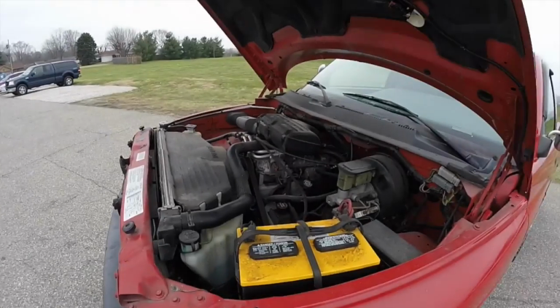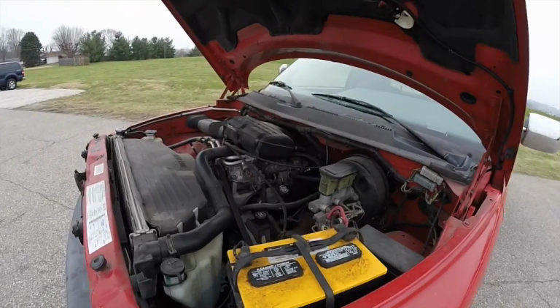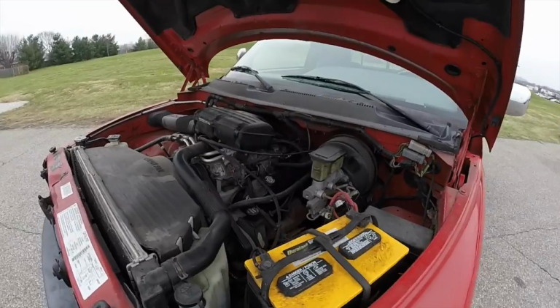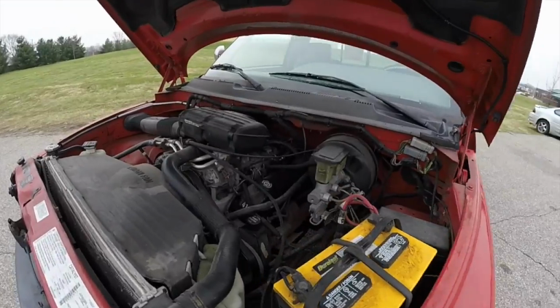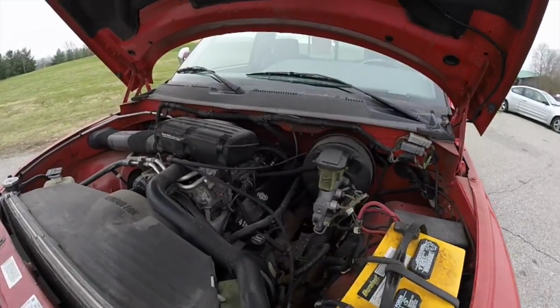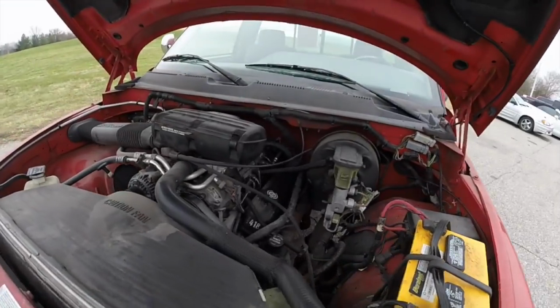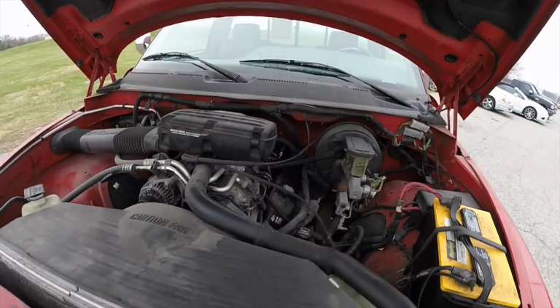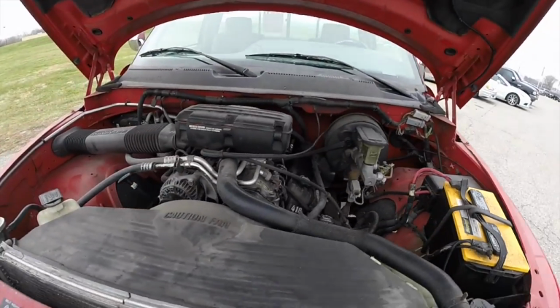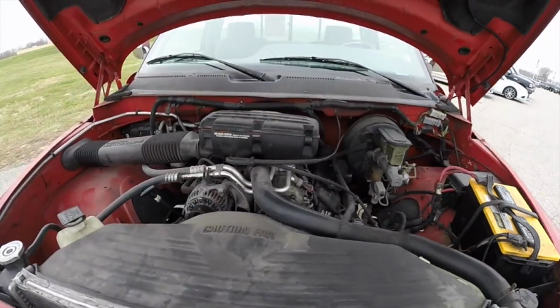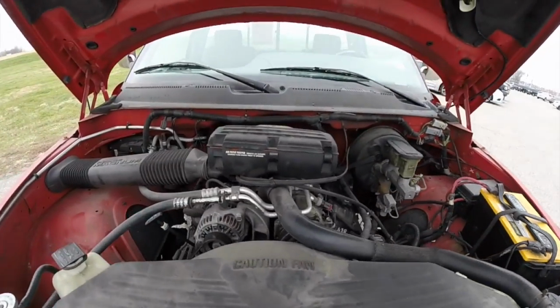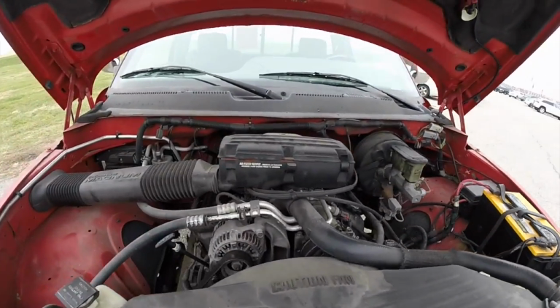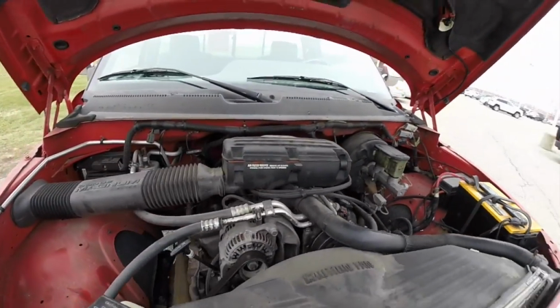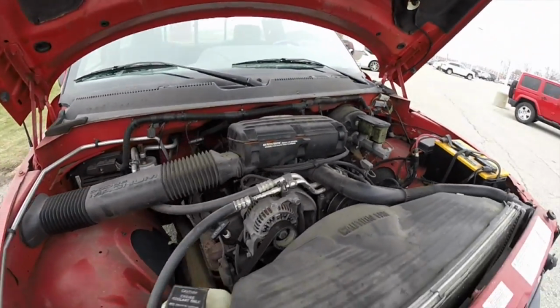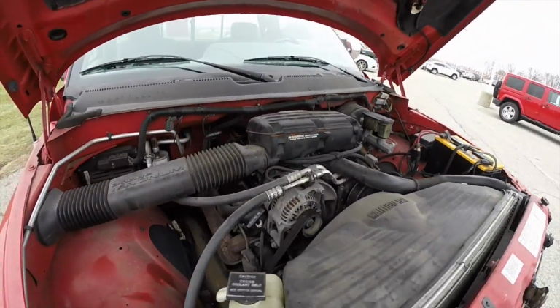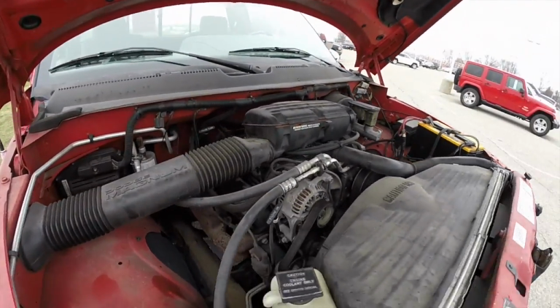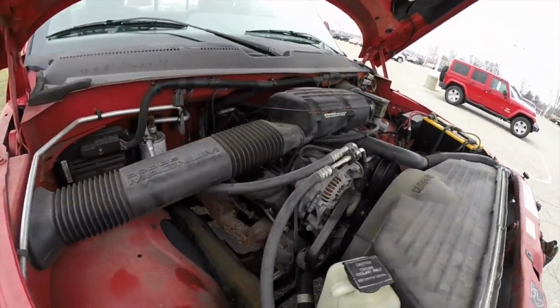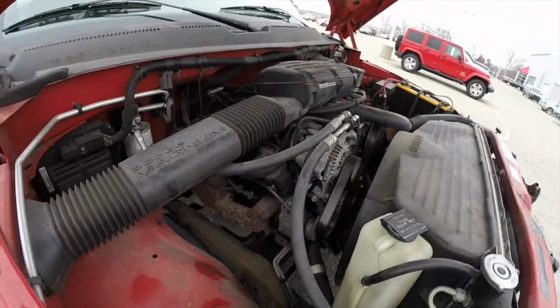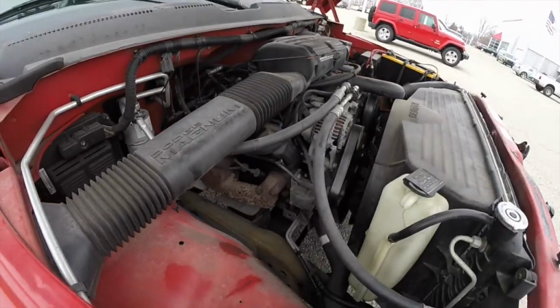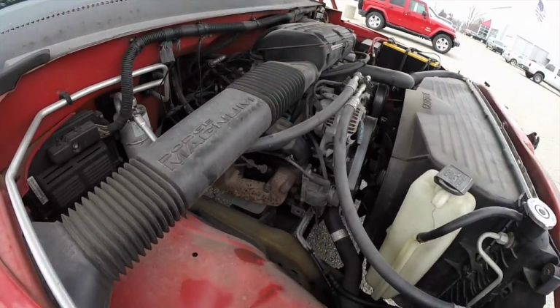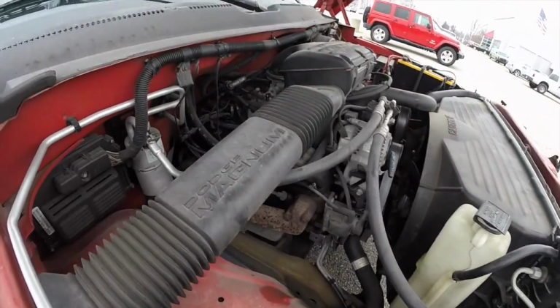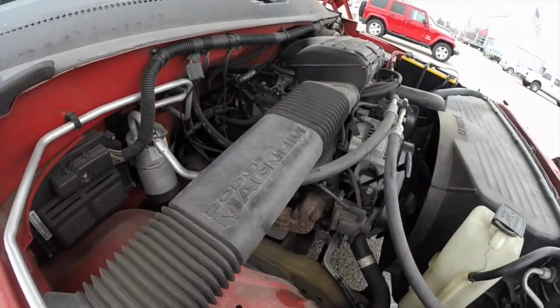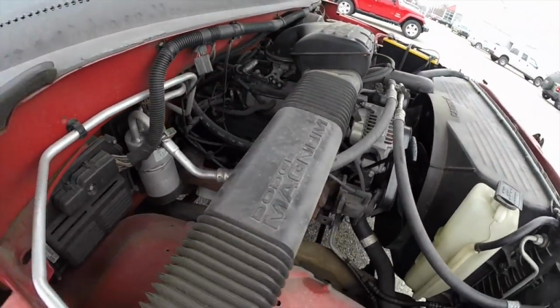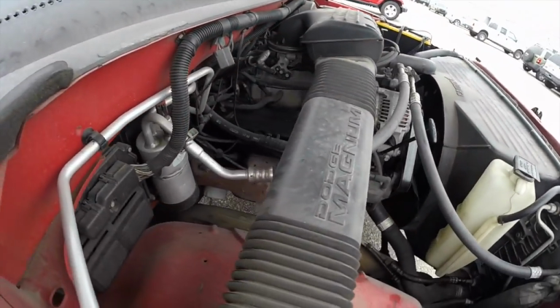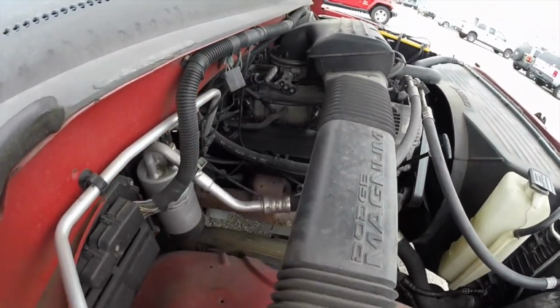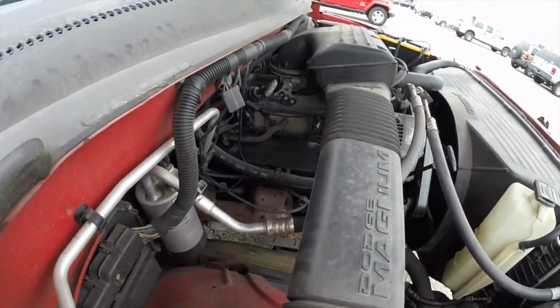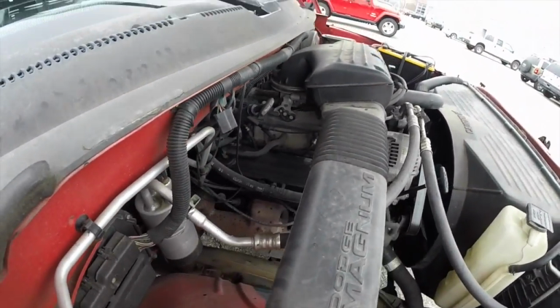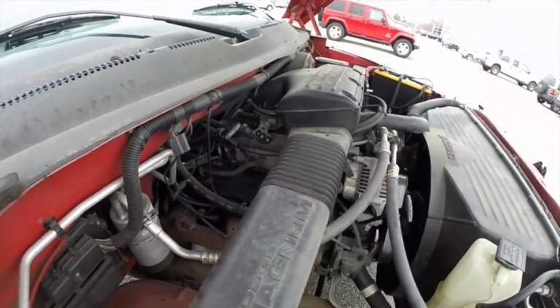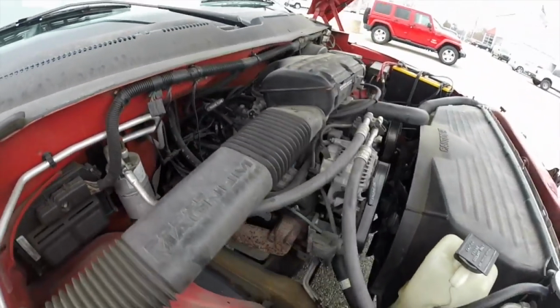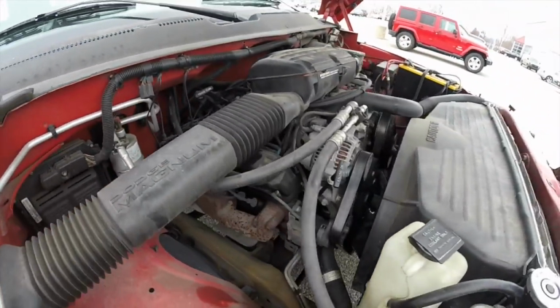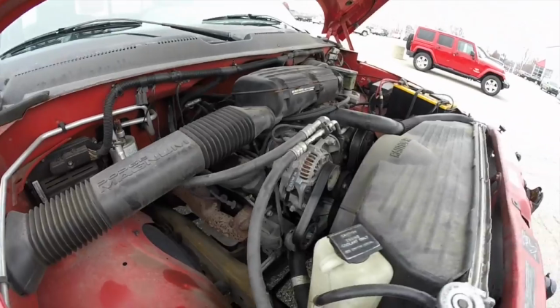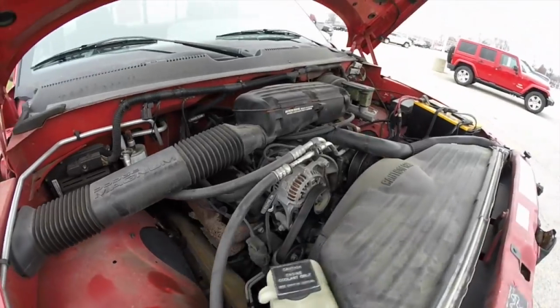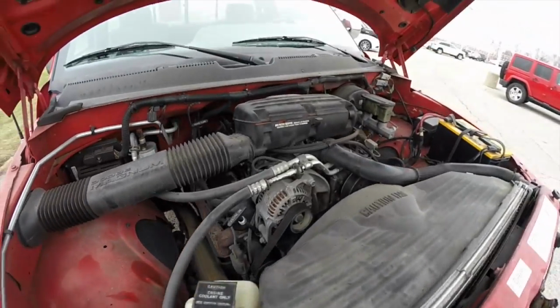We're going to take a quick look at the Magnum 5.9 liter engine. It's a very clean engine considering it's 20 years old. Runs smooth, starts right up.